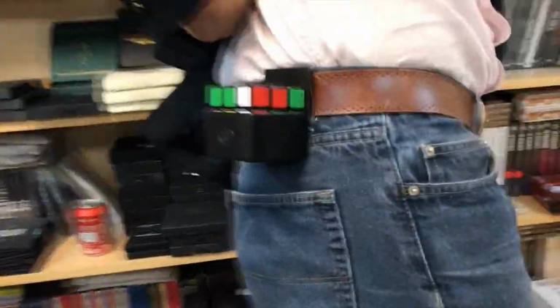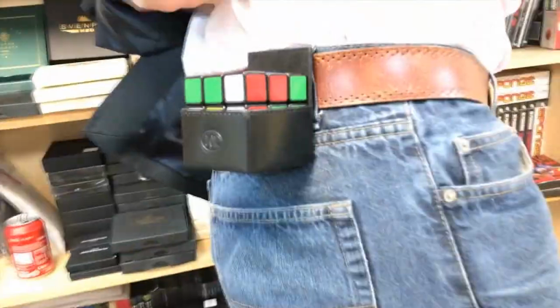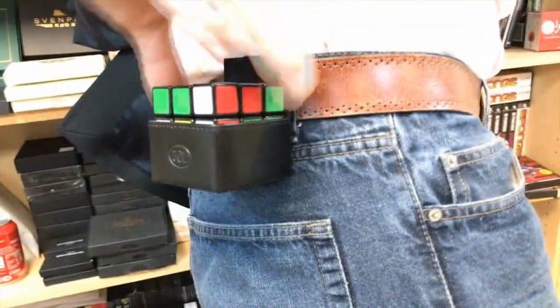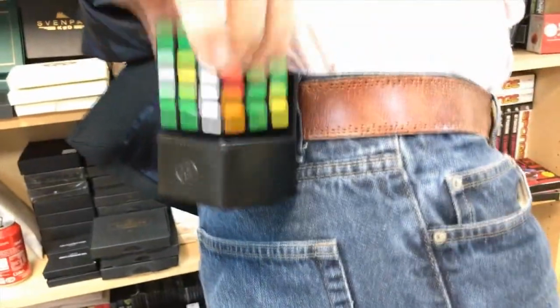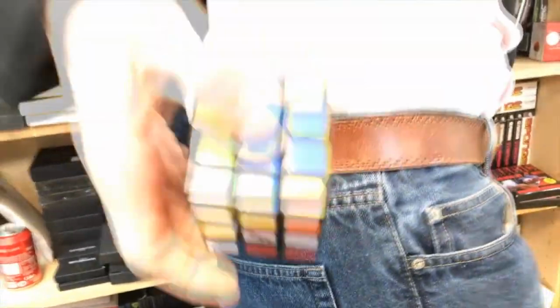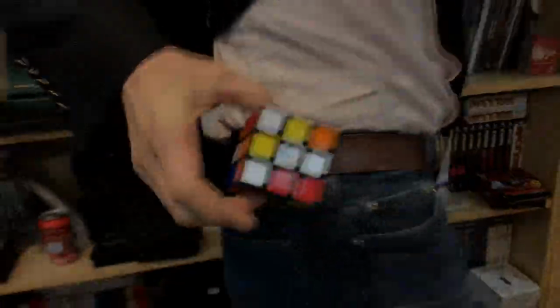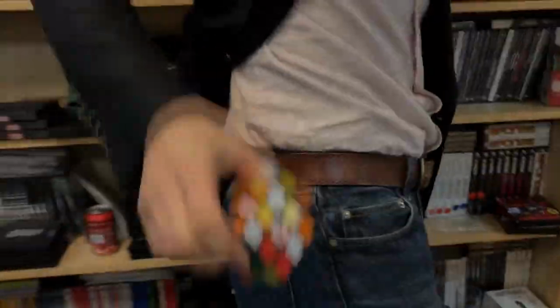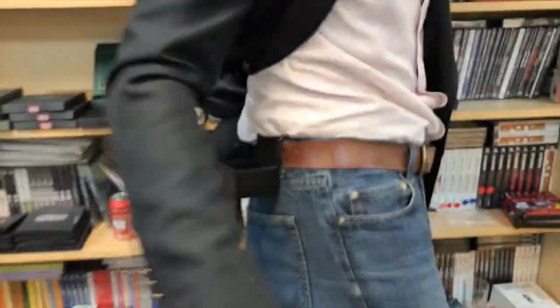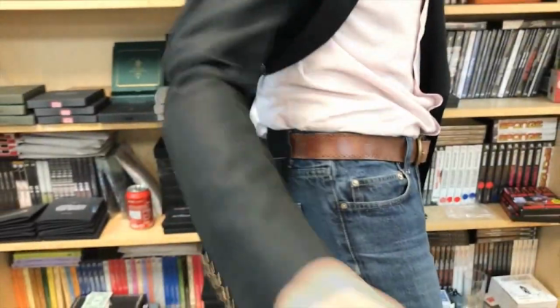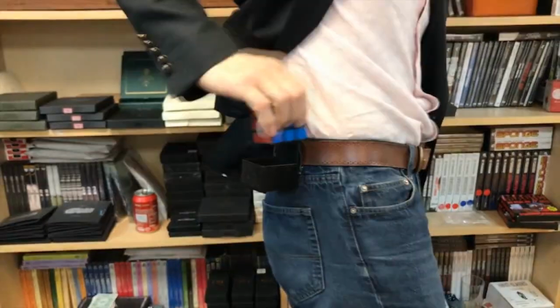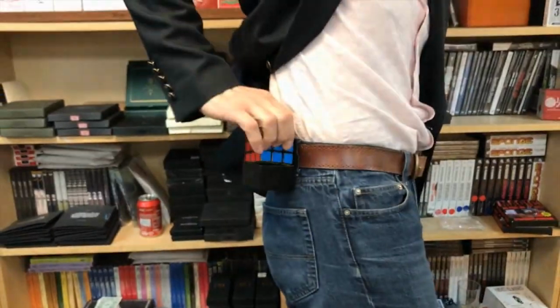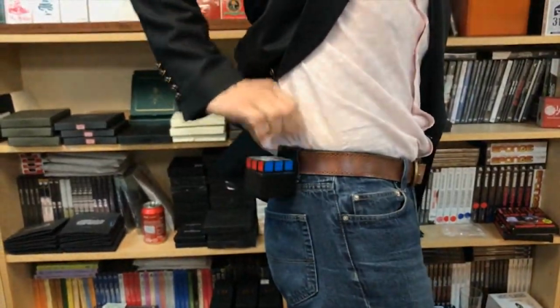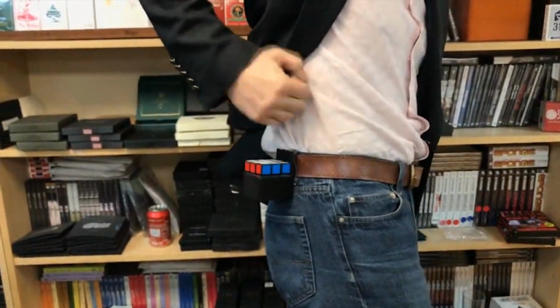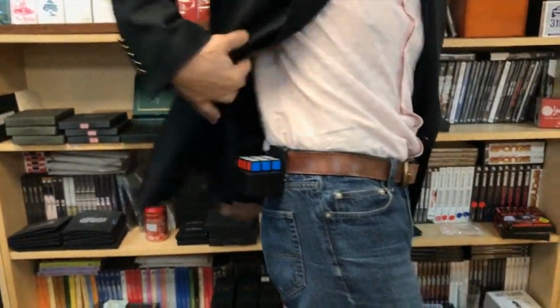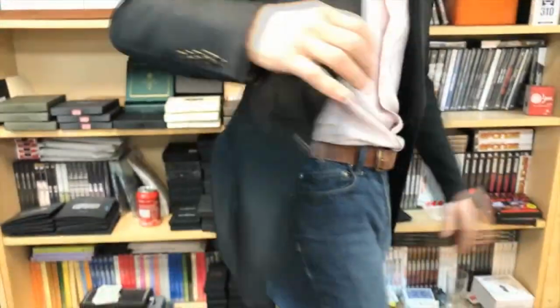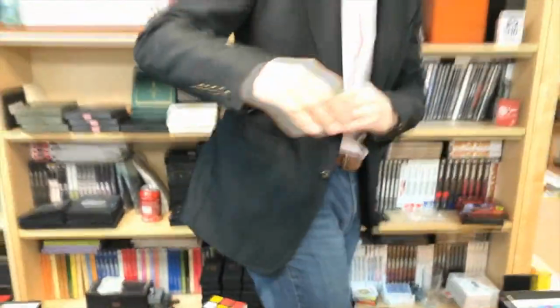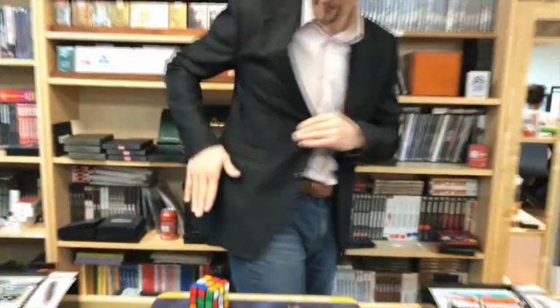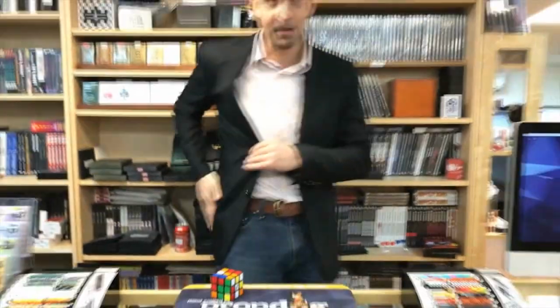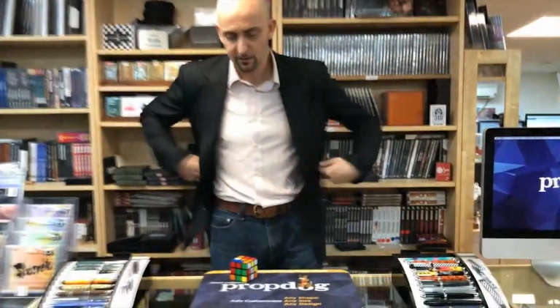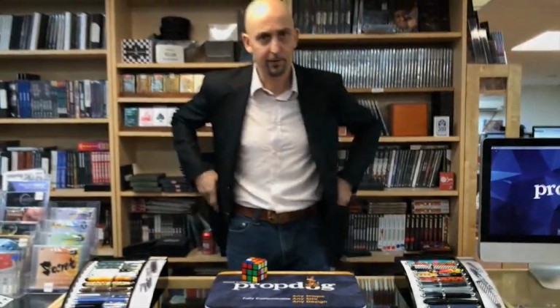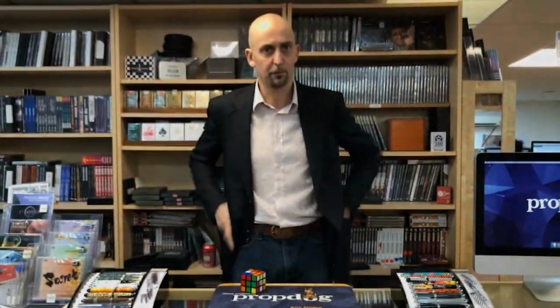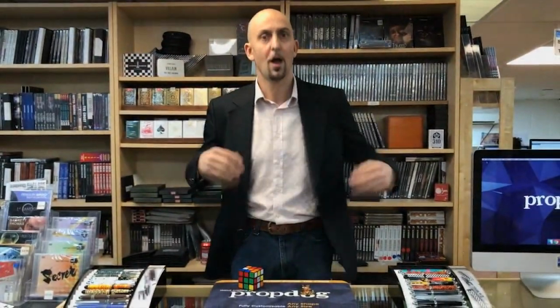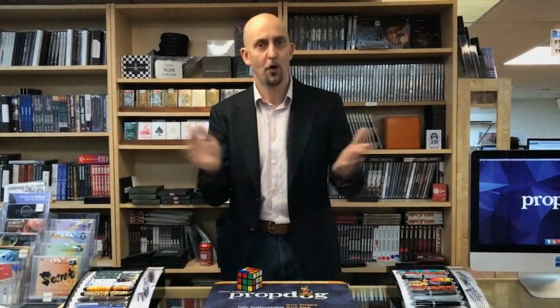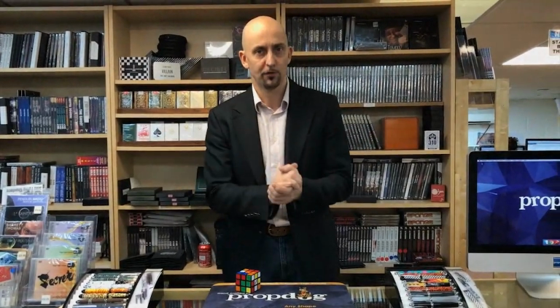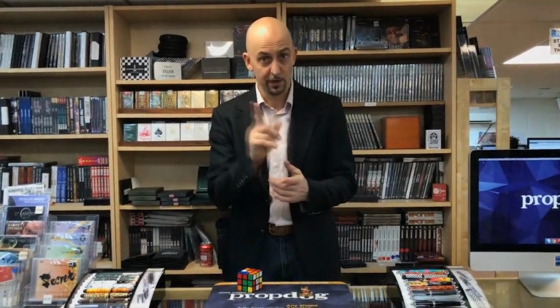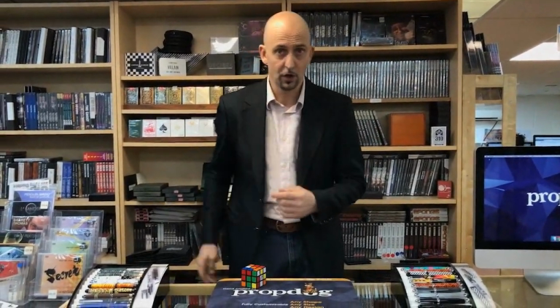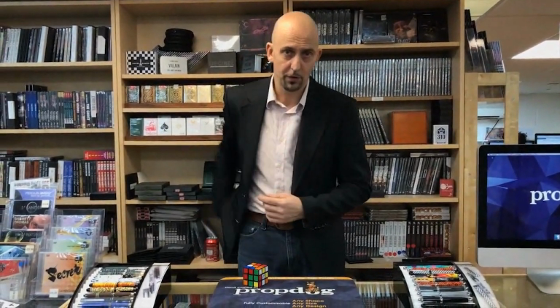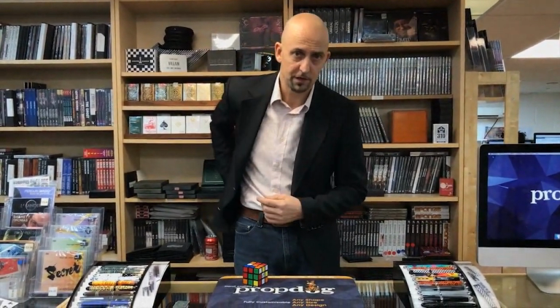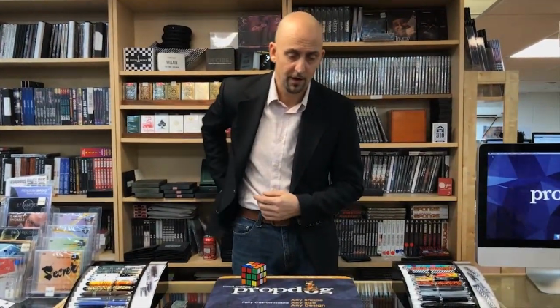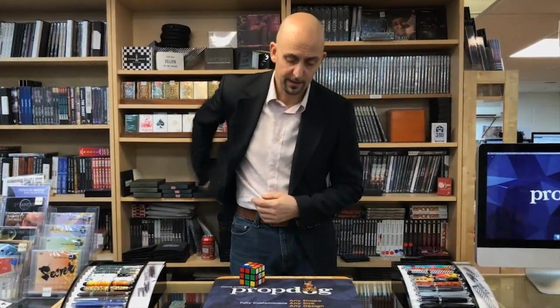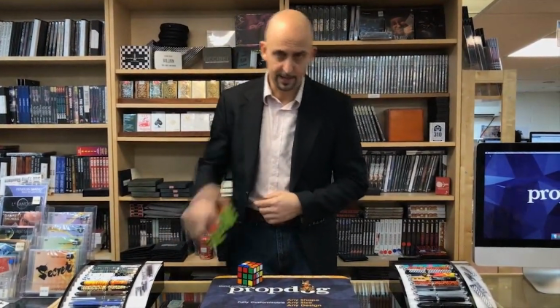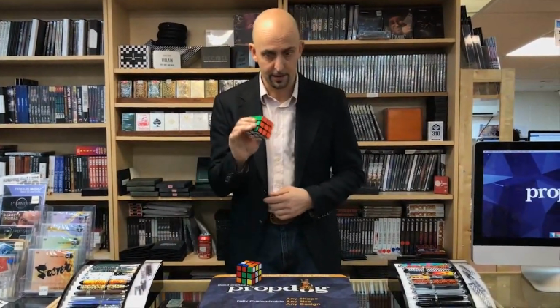It fits perfectly on the belt. It holds the regular size Rubik's Cube and of course the Speed Cube — the Cube 3 size version — fits nicely there out of the way. Your pockets are still free, no bulging. When you need your Cube, all you do is reach across, get it, and ta-da.